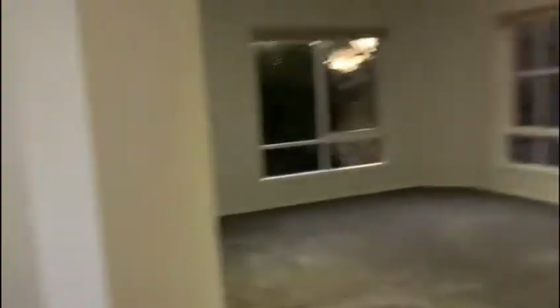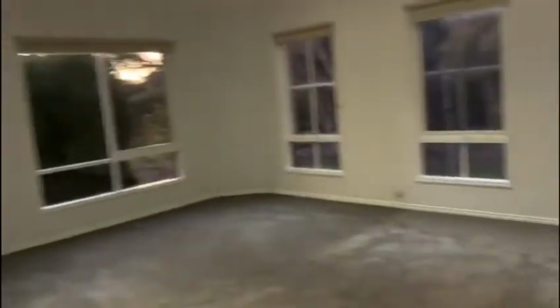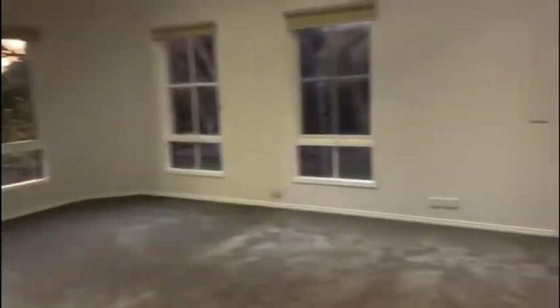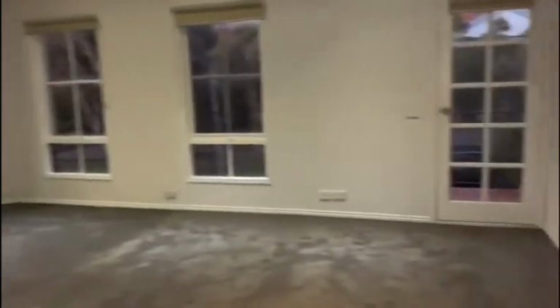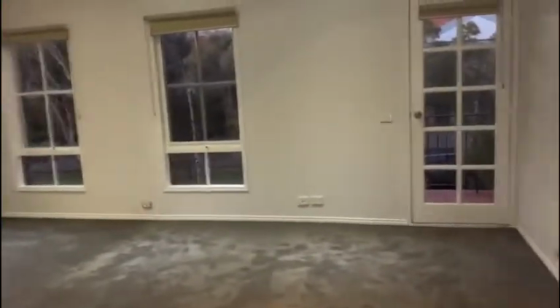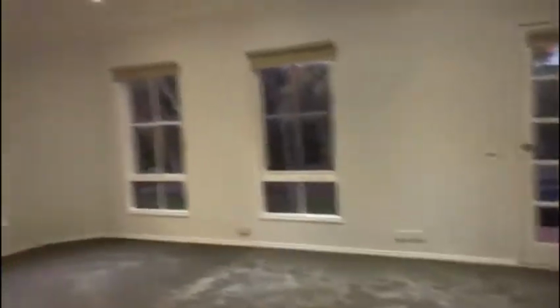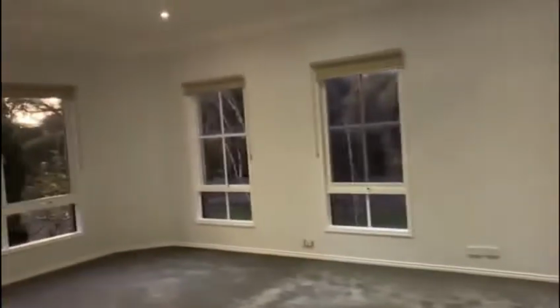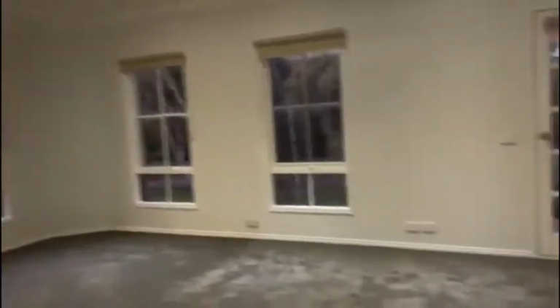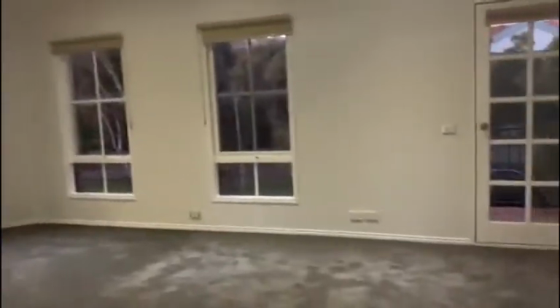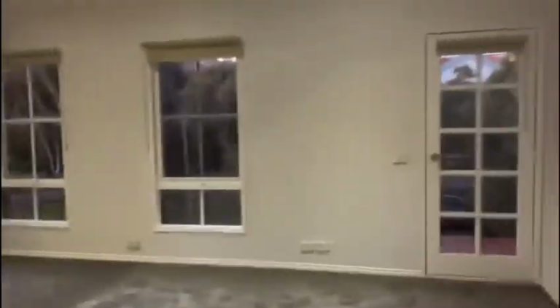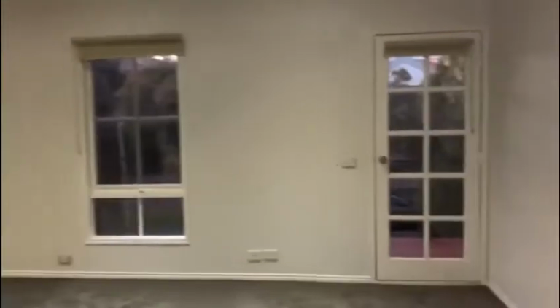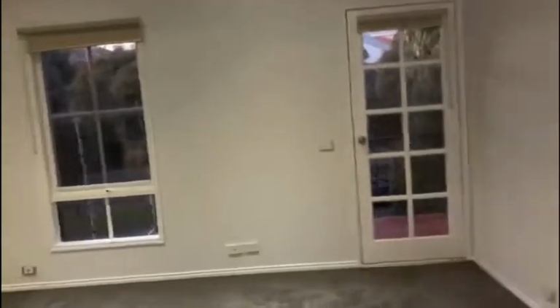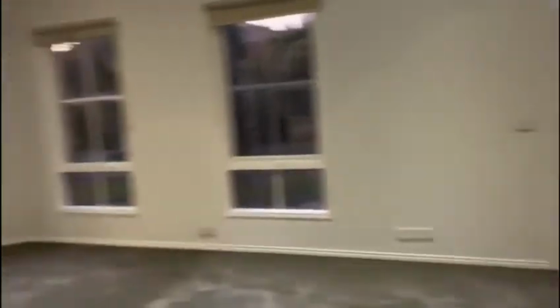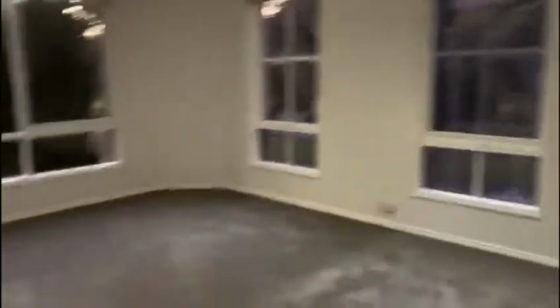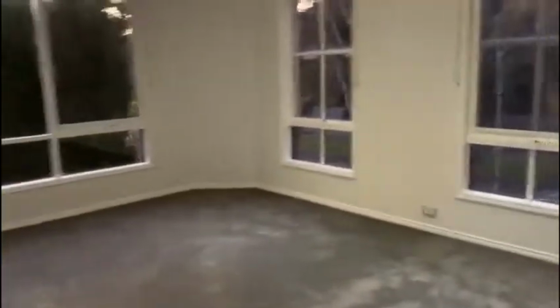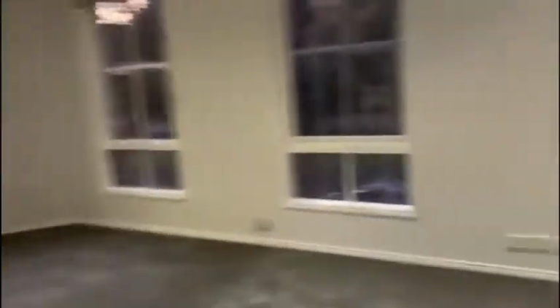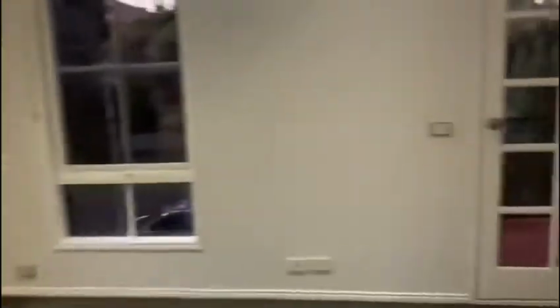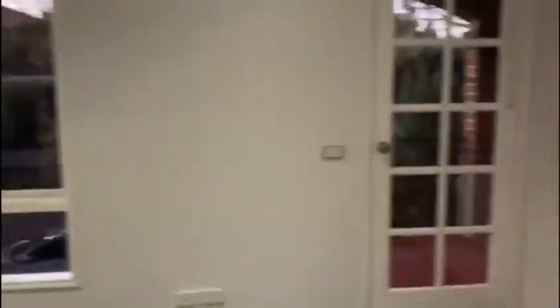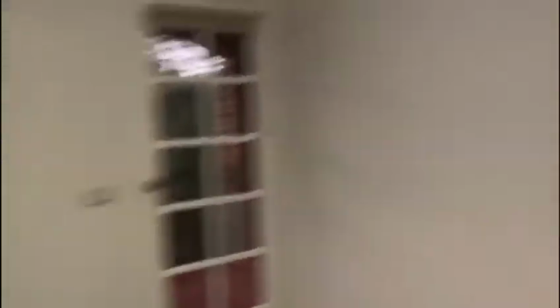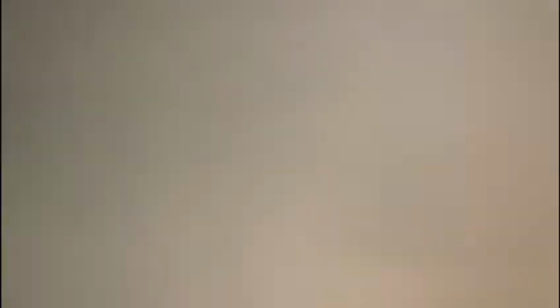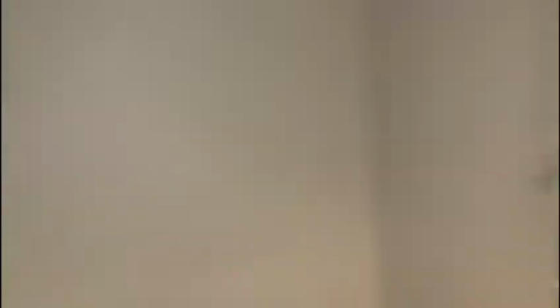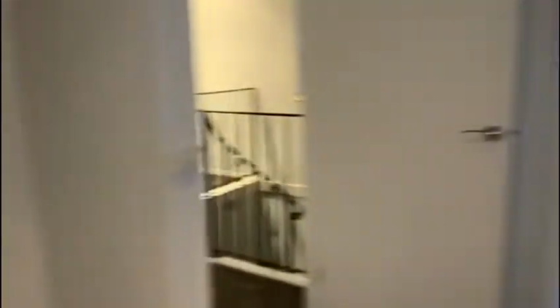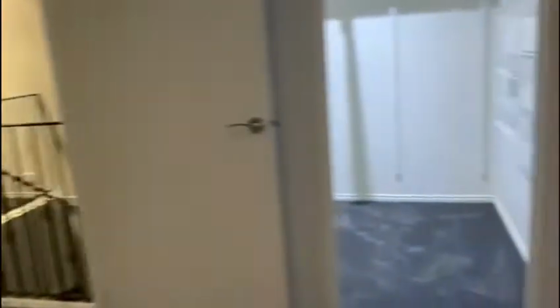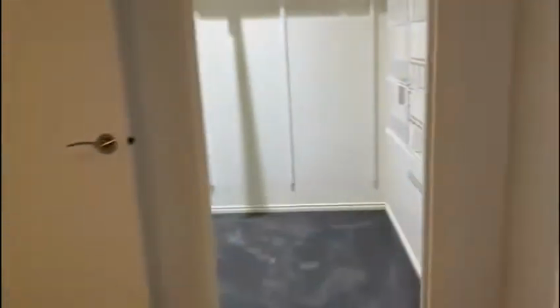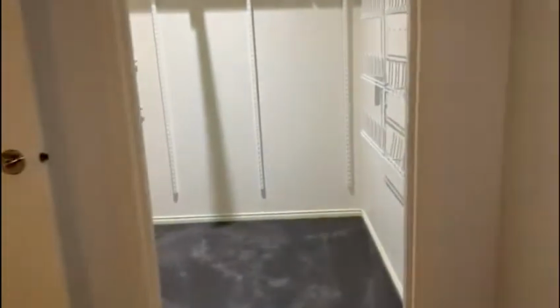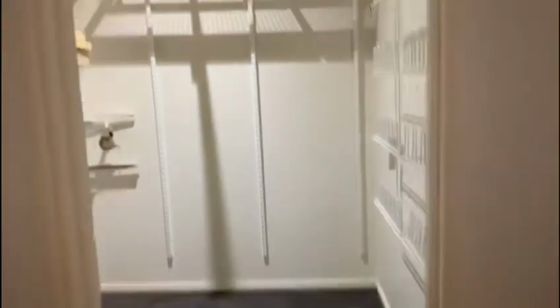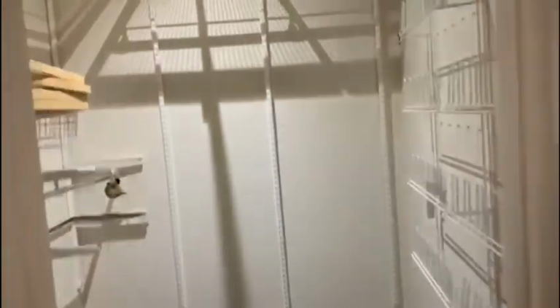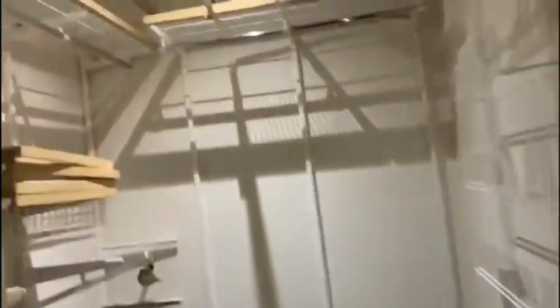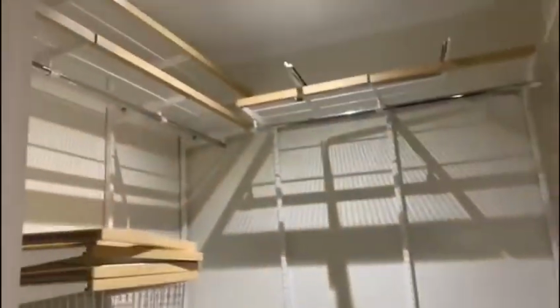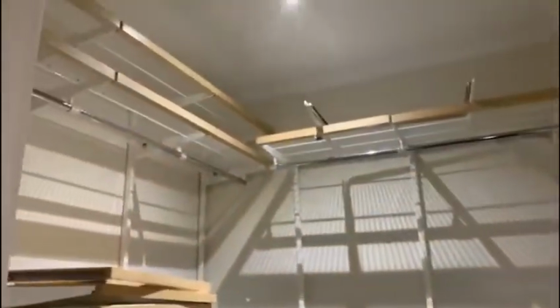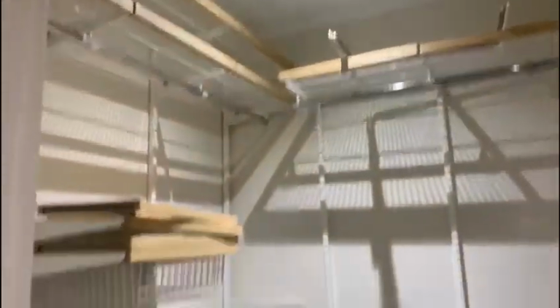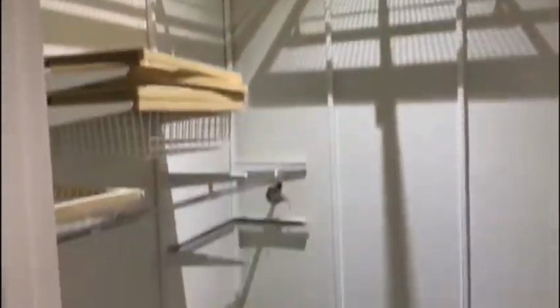Entering the master suite, we have a very large bedroom with private balcony access, and a walk-in robe with plenty of storage options.